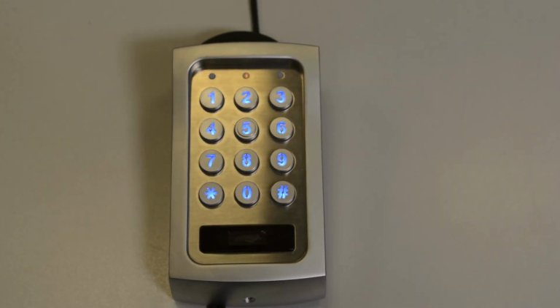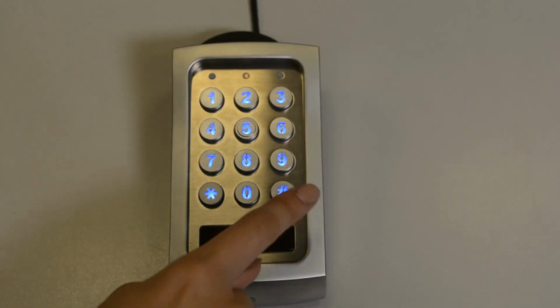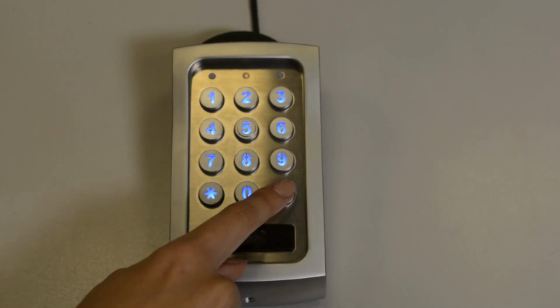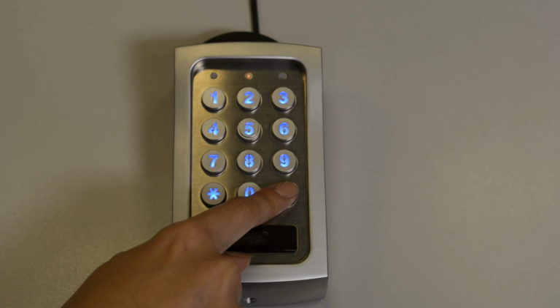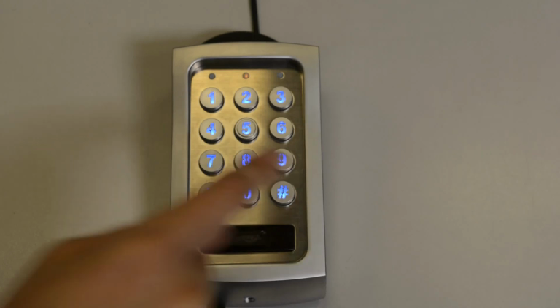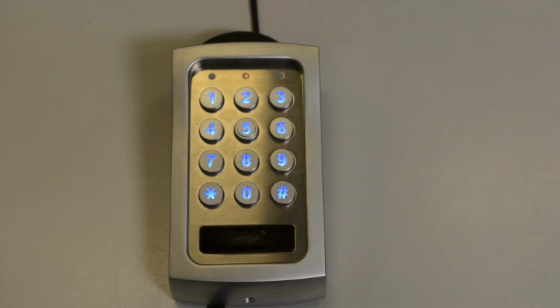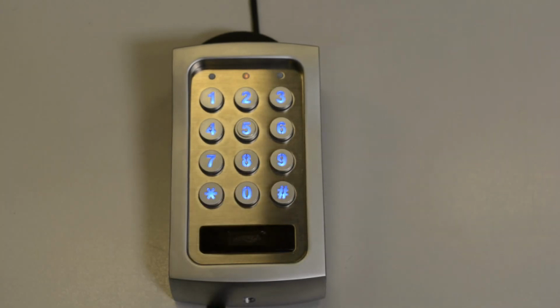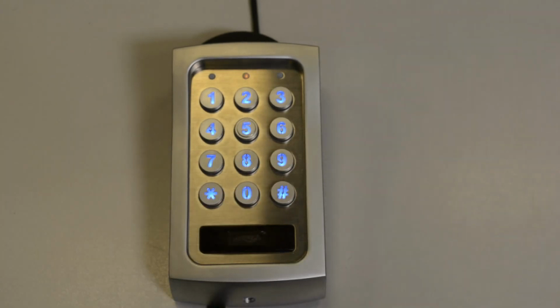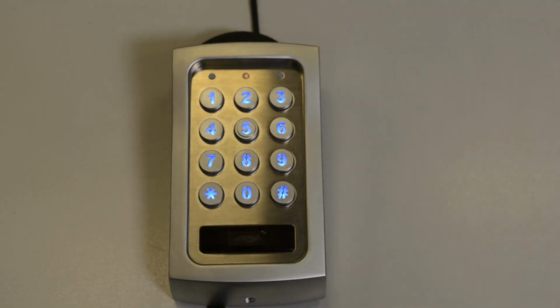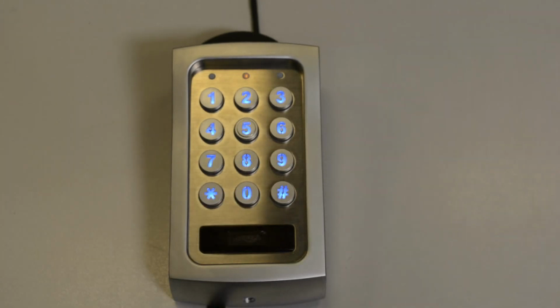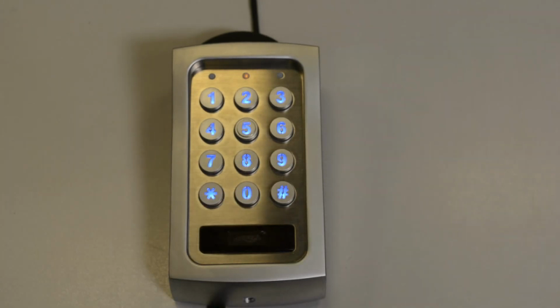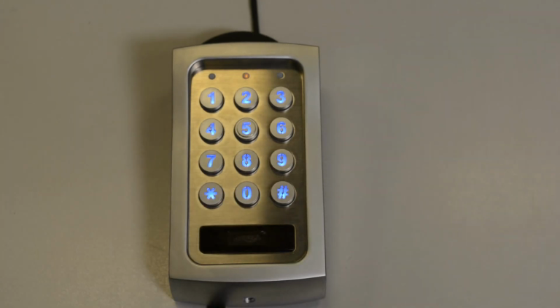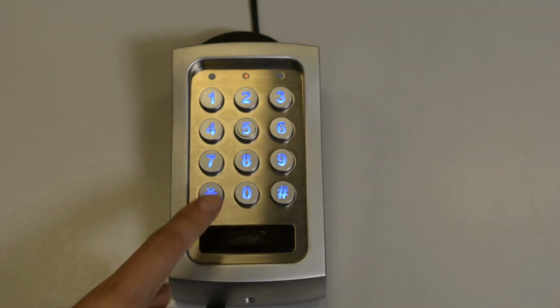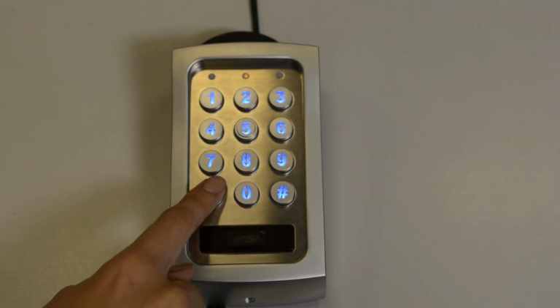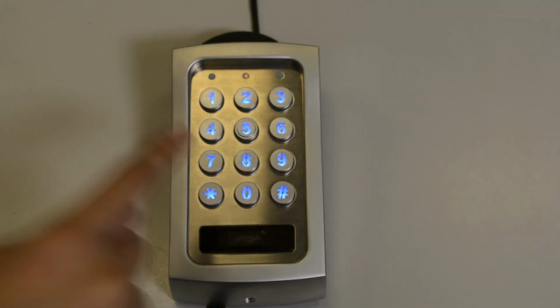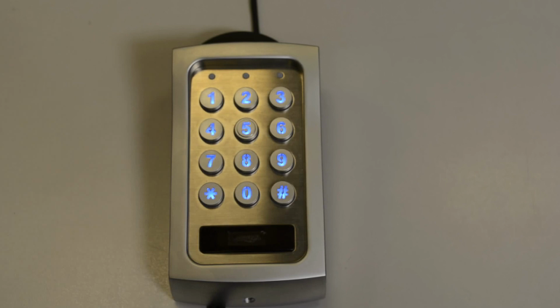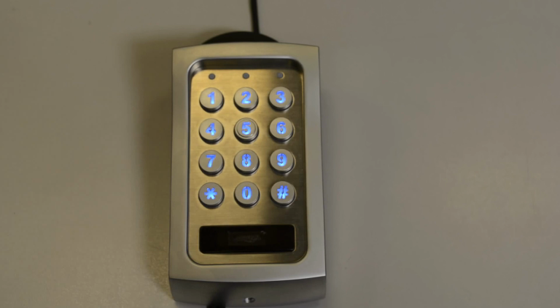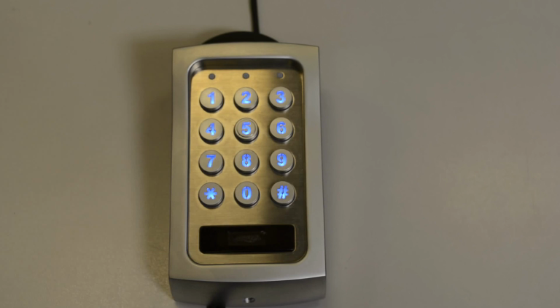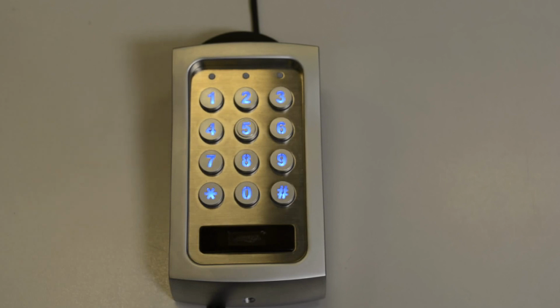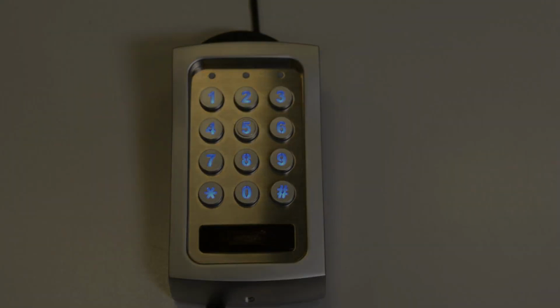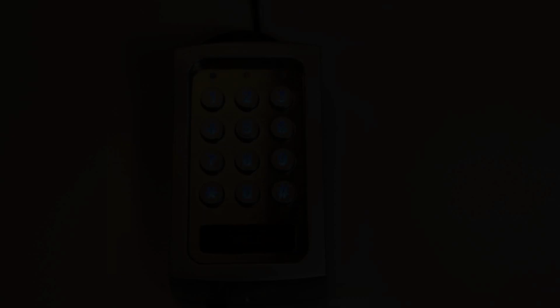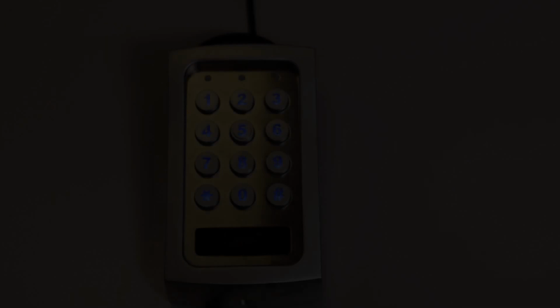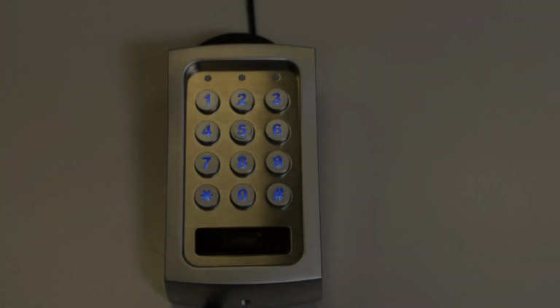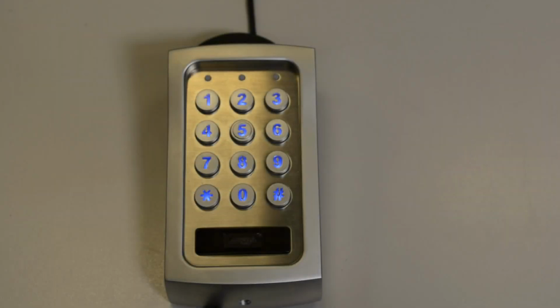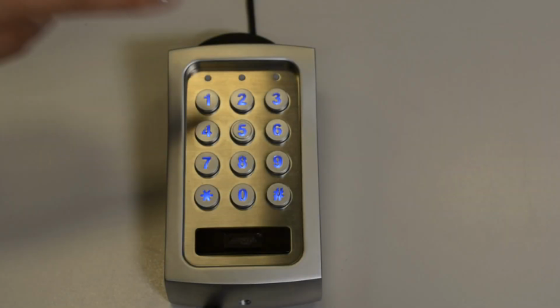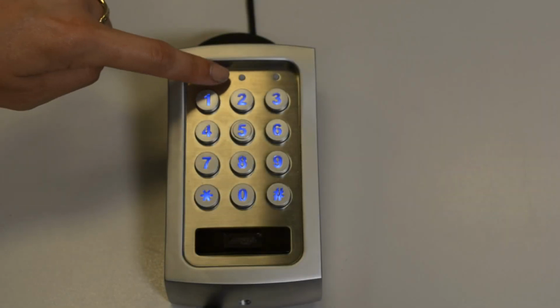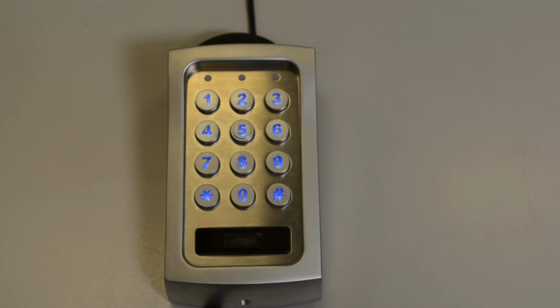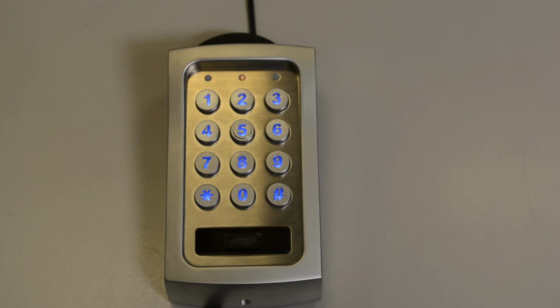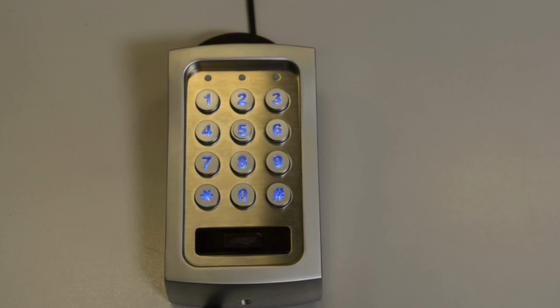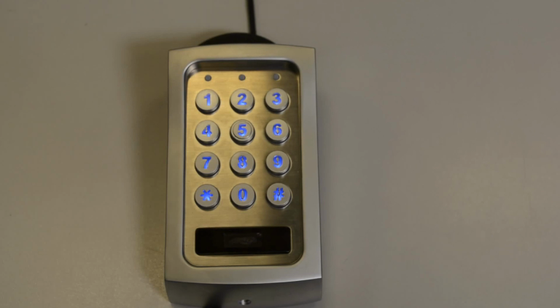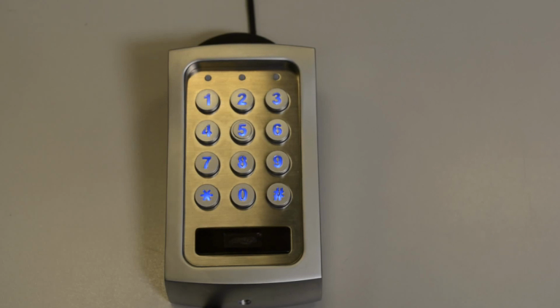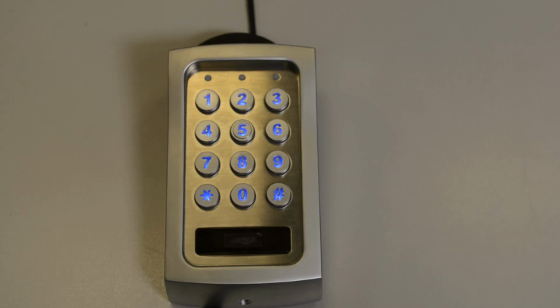Press hash to confirm and you will hear two beeps that will confirm it for you, then press star star to exit programming mode. The flashing amber LED will let you know that you've exited programming mode.